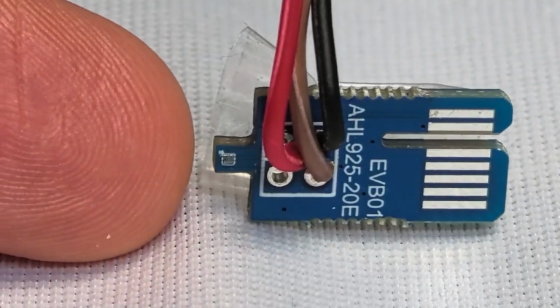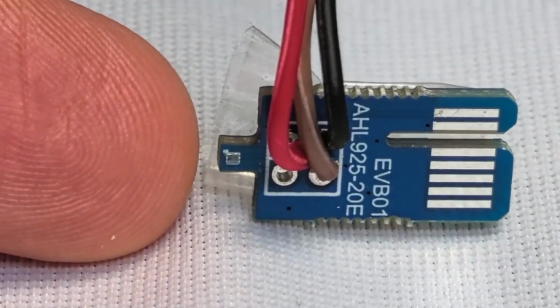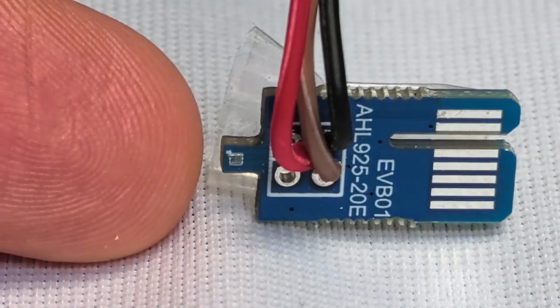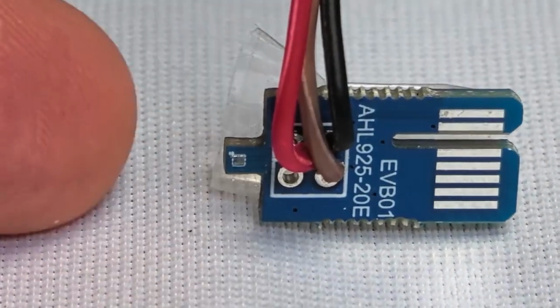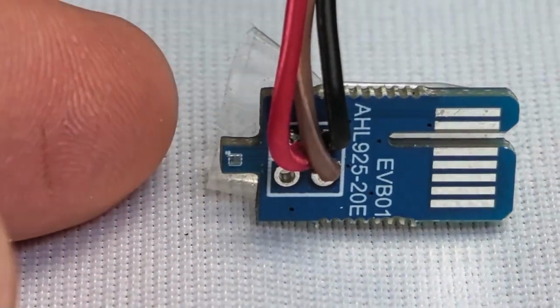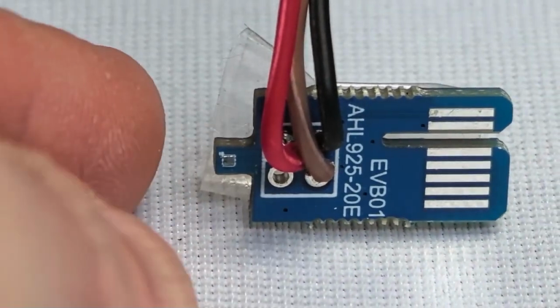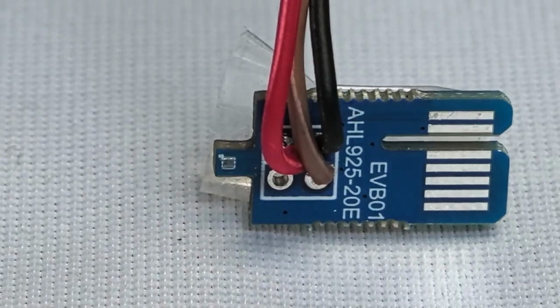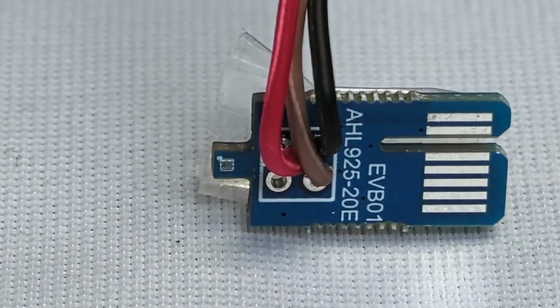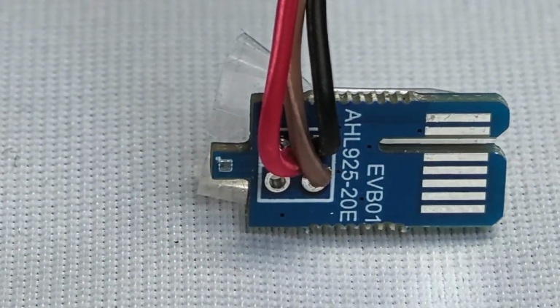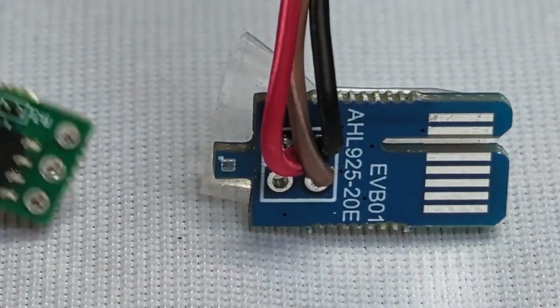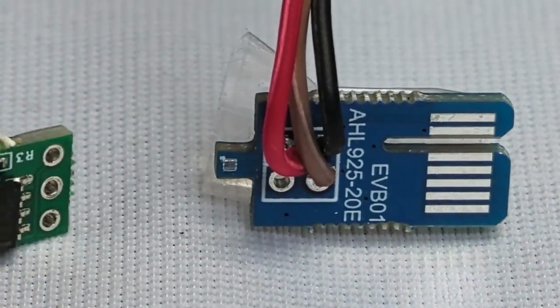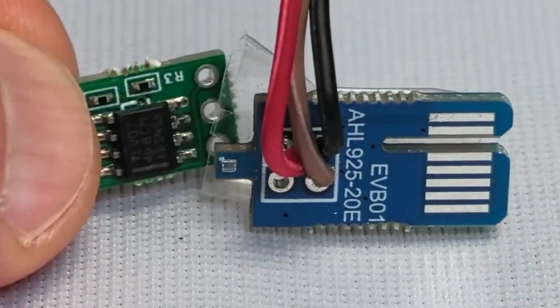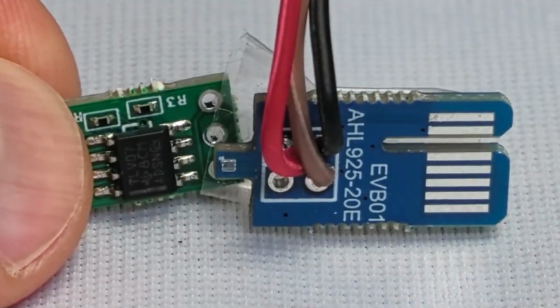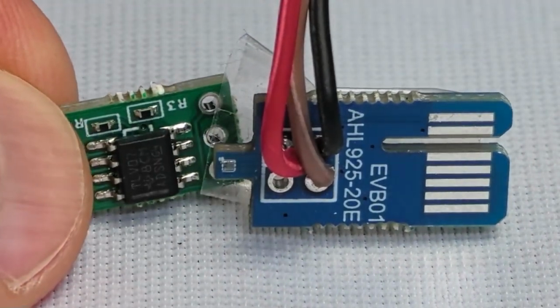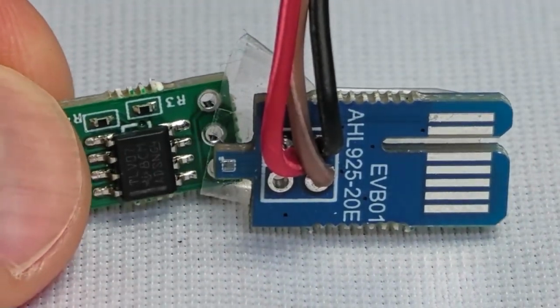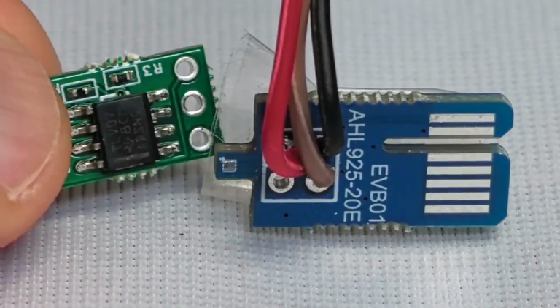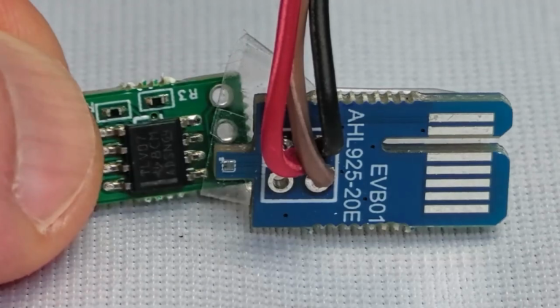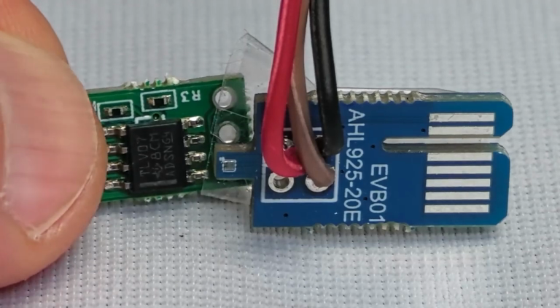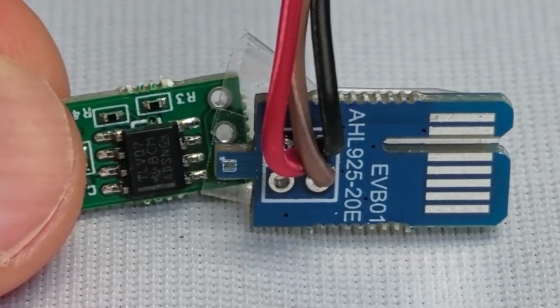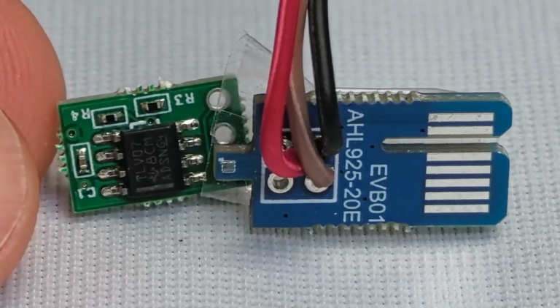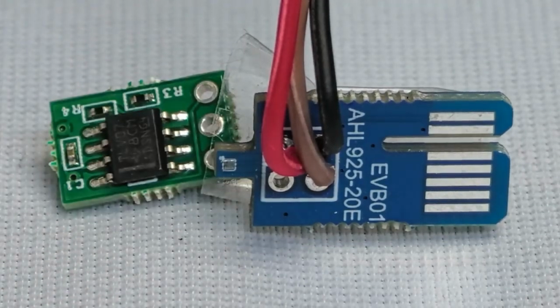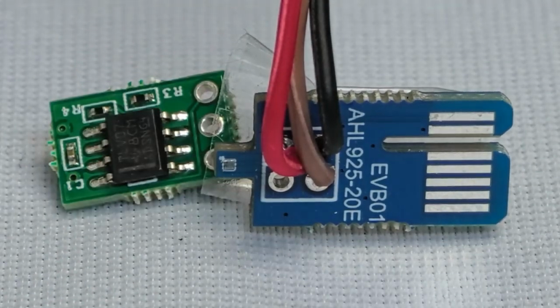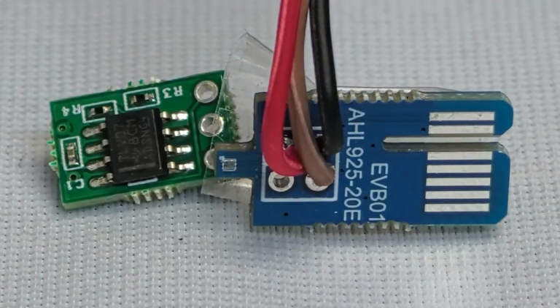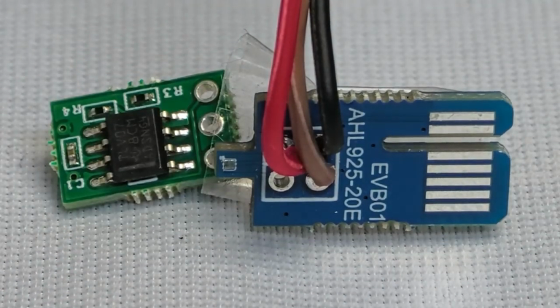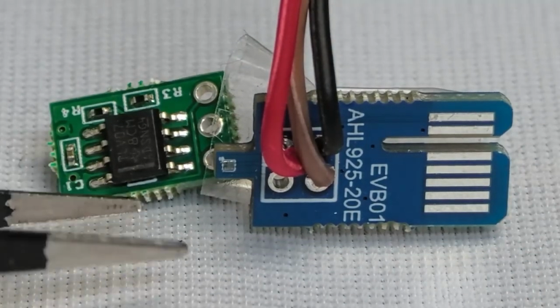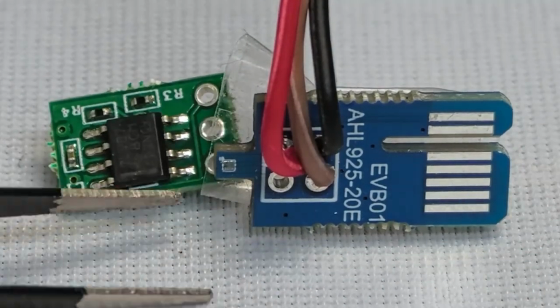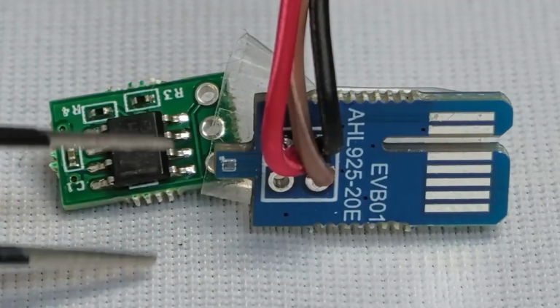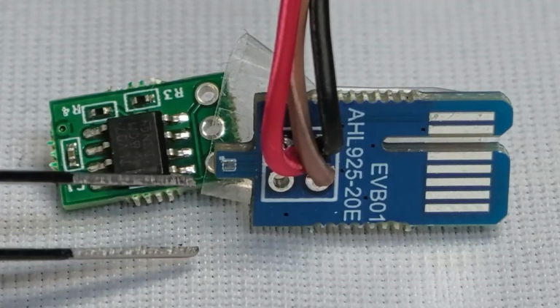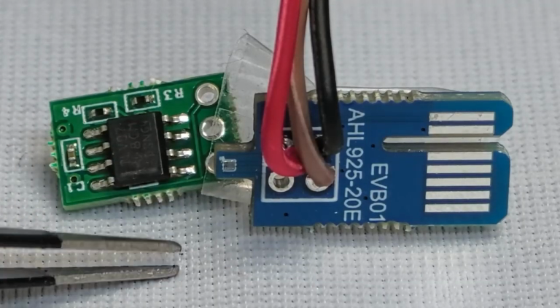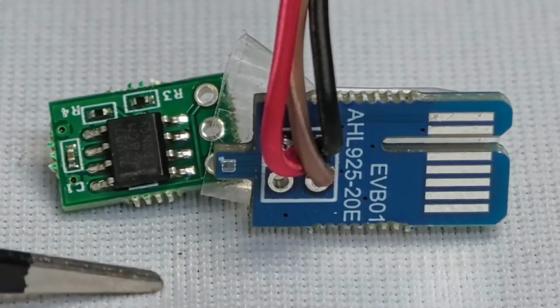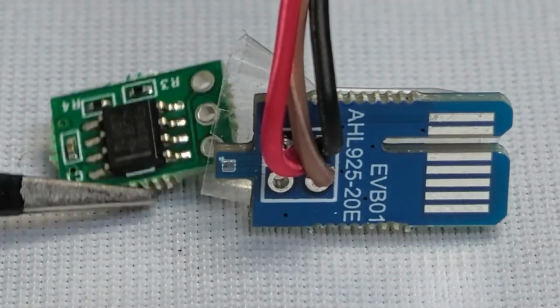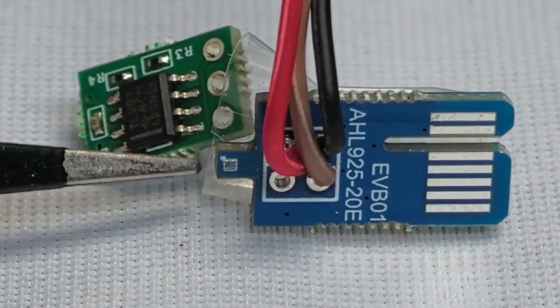They are incredibly small, about the width of two fingerprint ridges. The chip scale package makes standard IC packages look giant, and they are 50% smaller than 0402 resistors. Even this tweezers is huge compared to the AHL925 sensor.